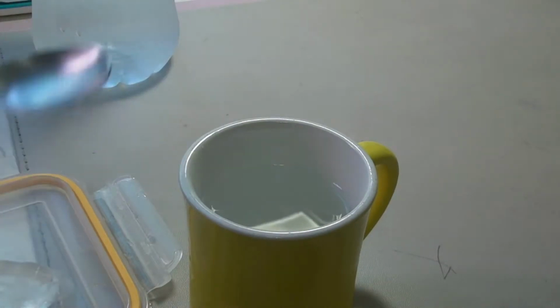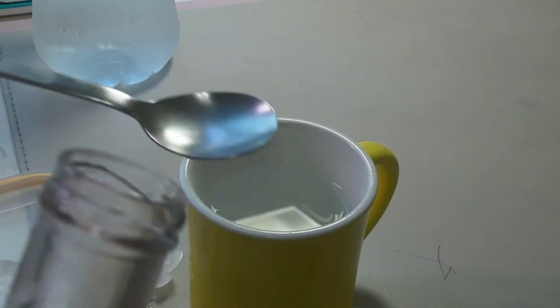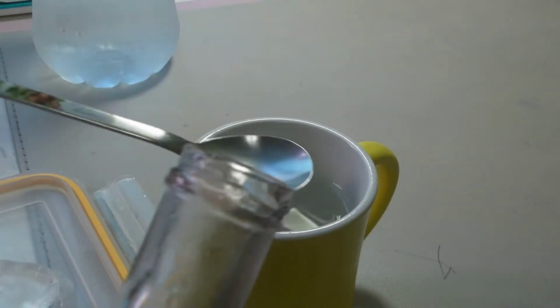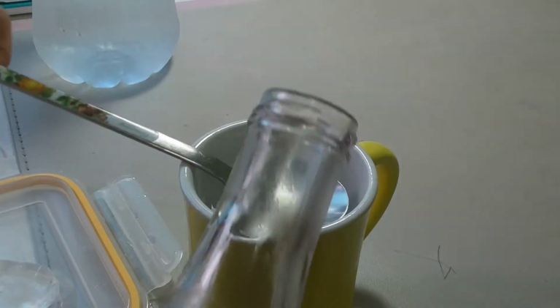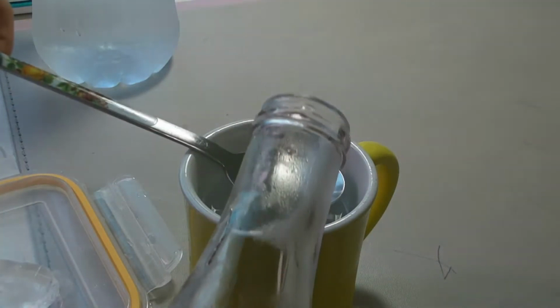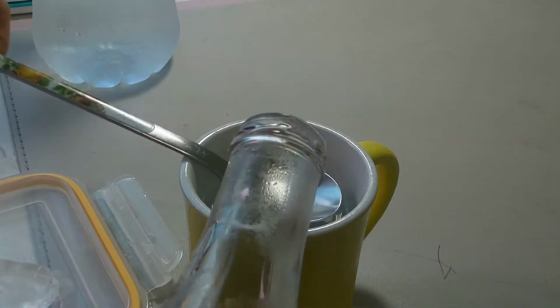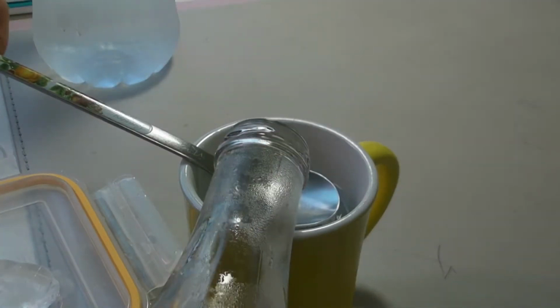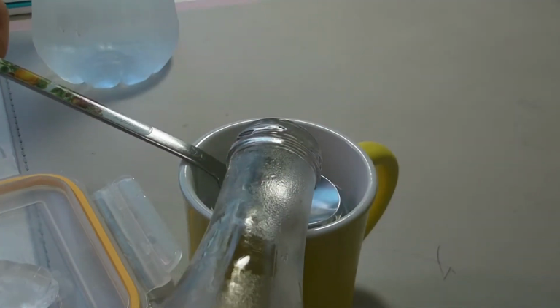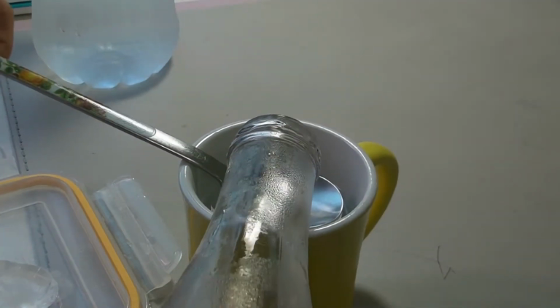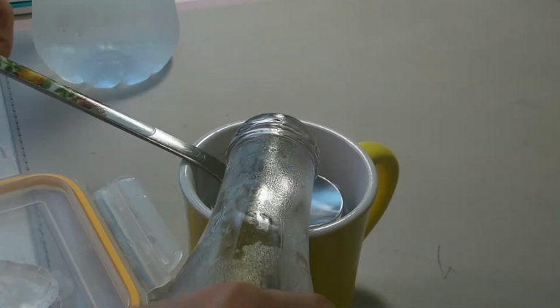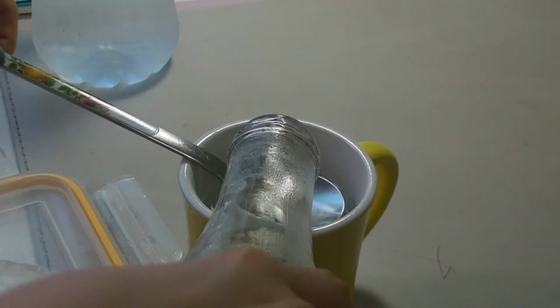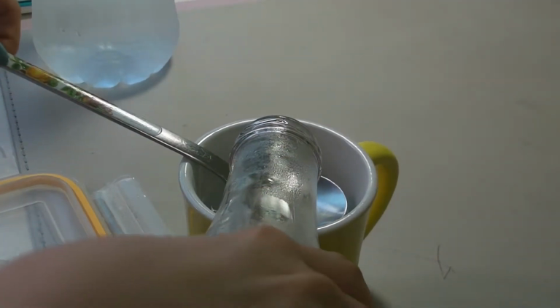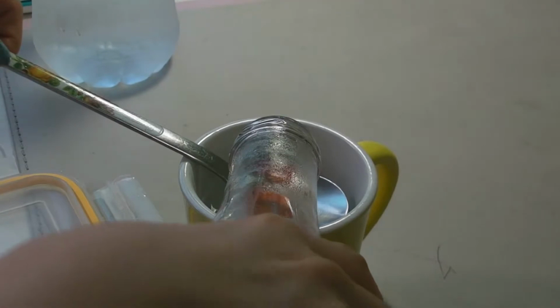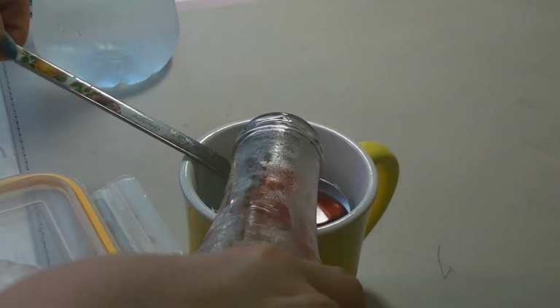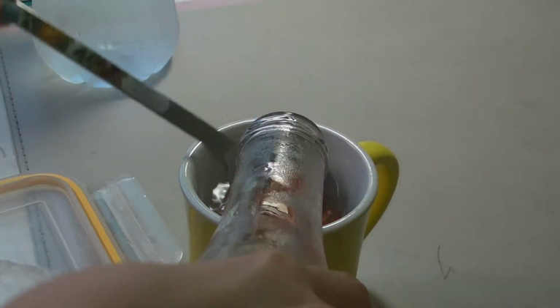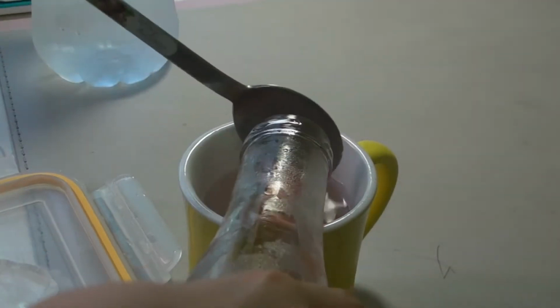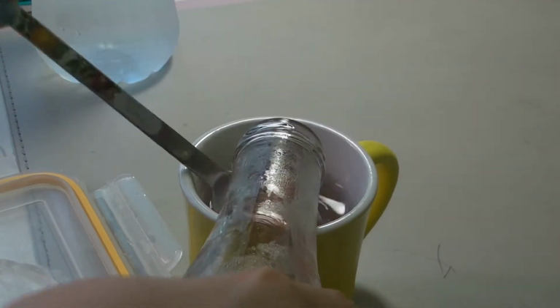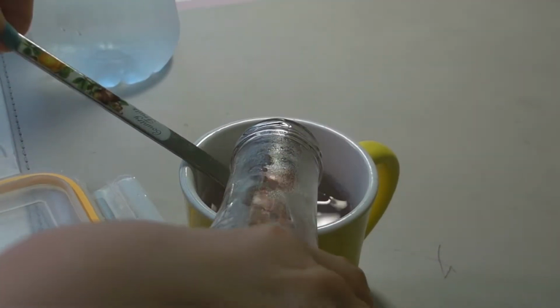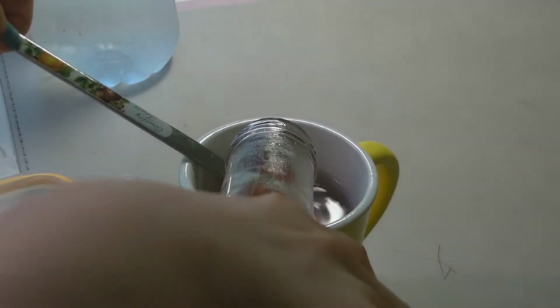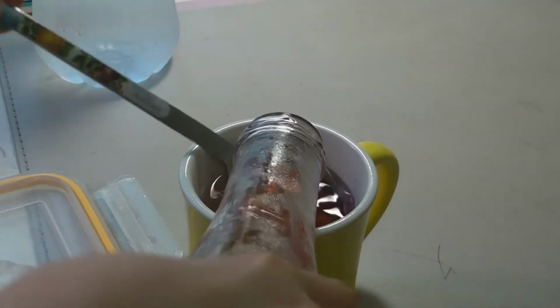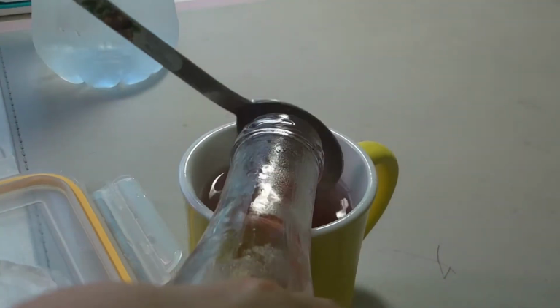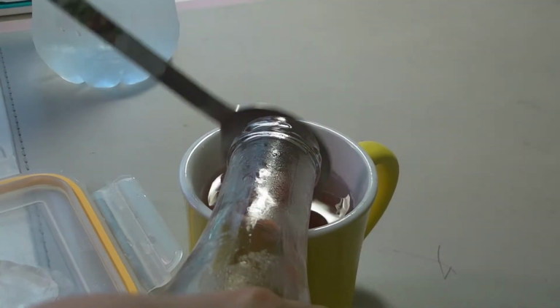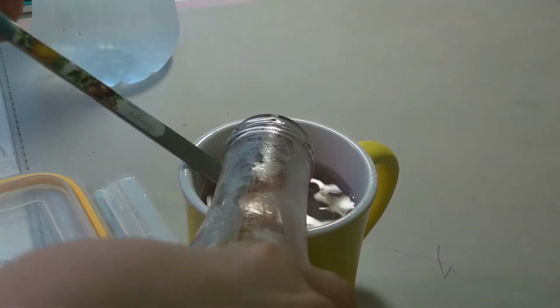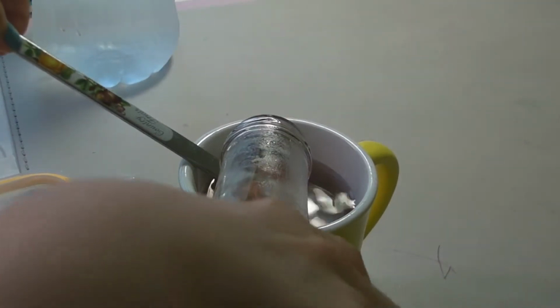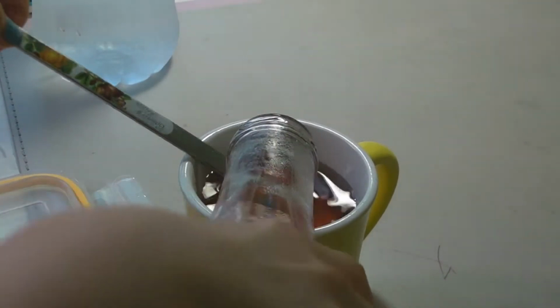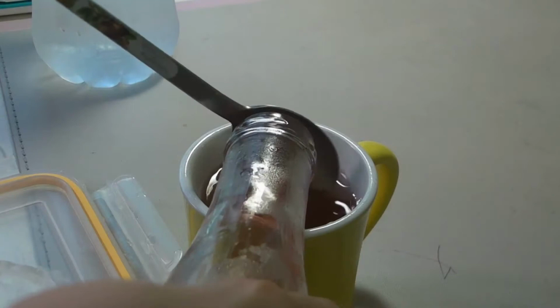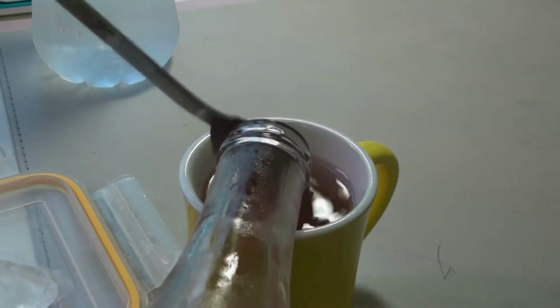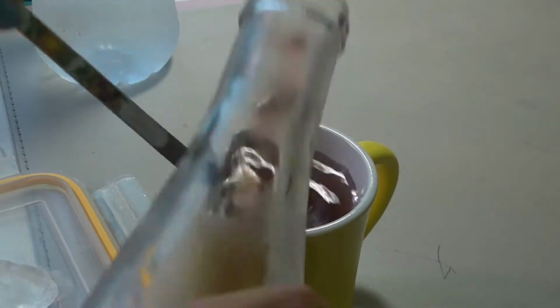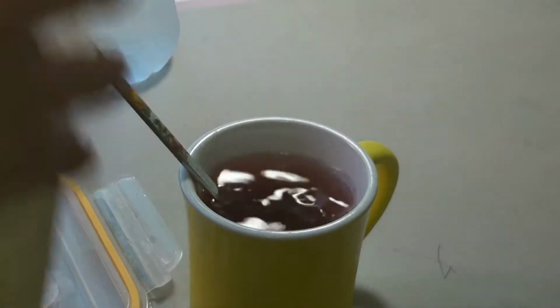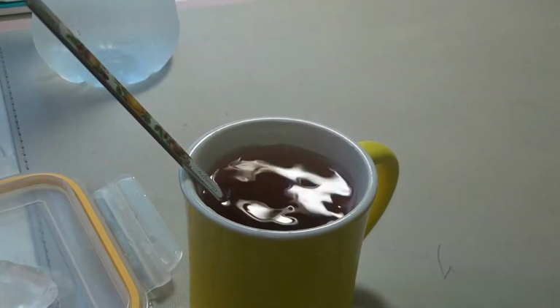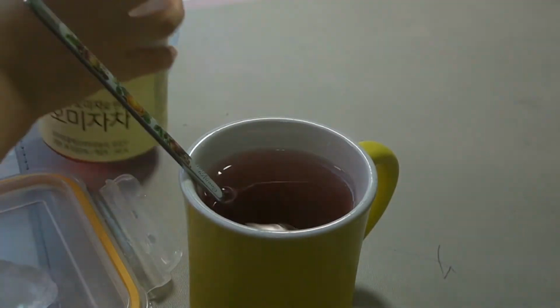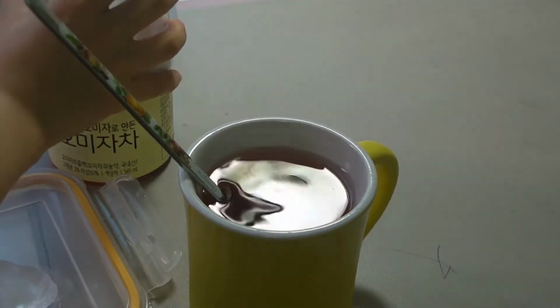I'm going to pour two to three spoons — one, two, and then three. I think that is enough.